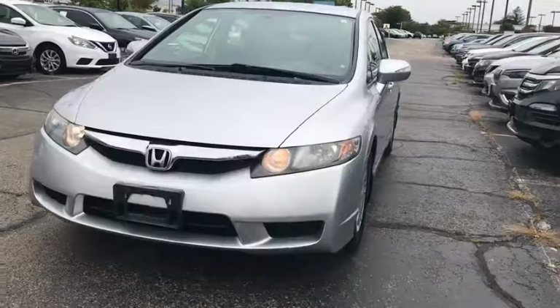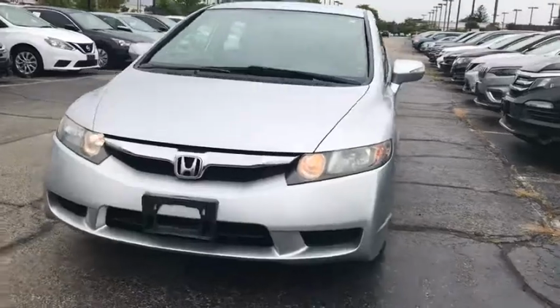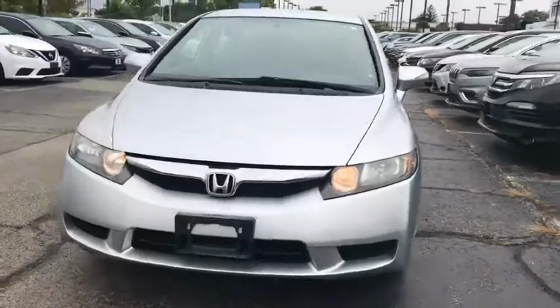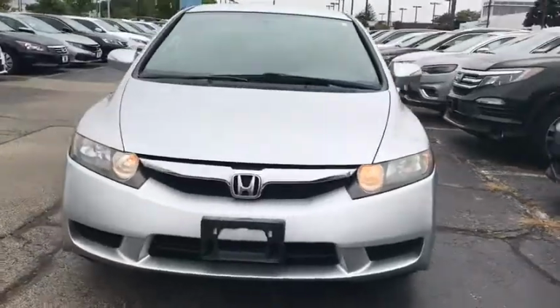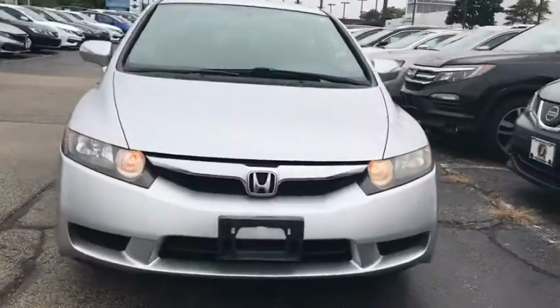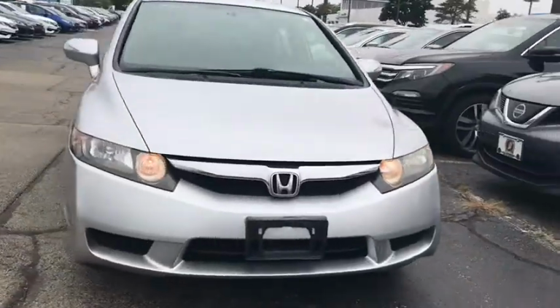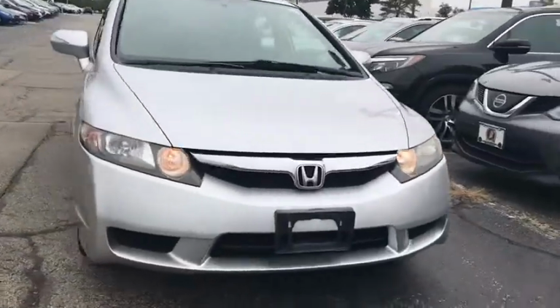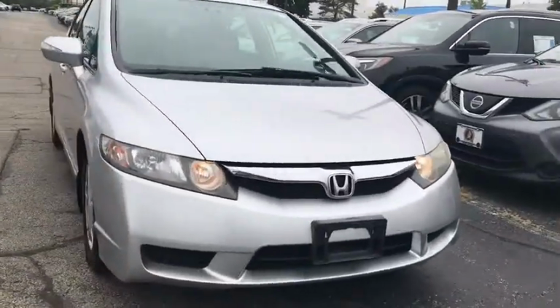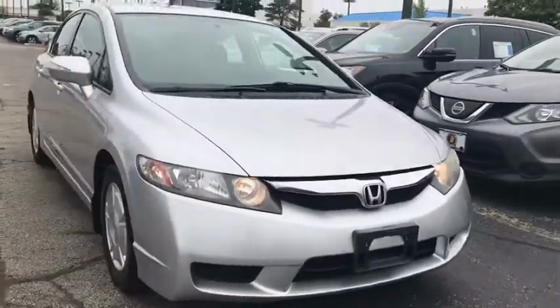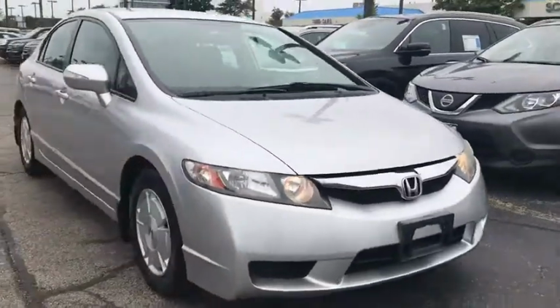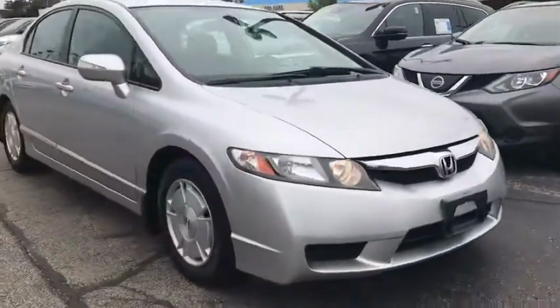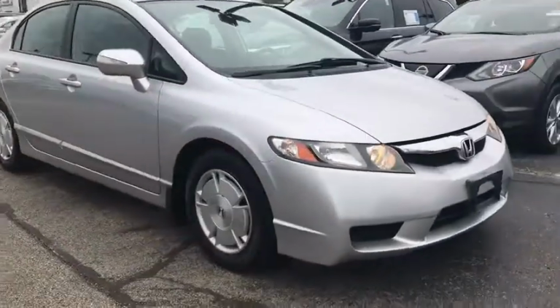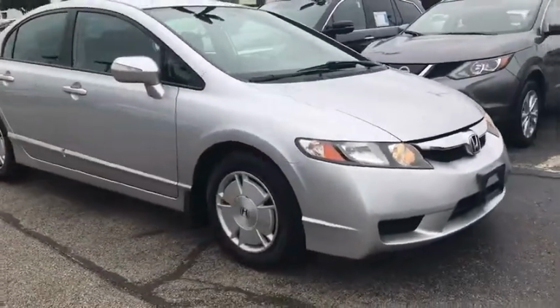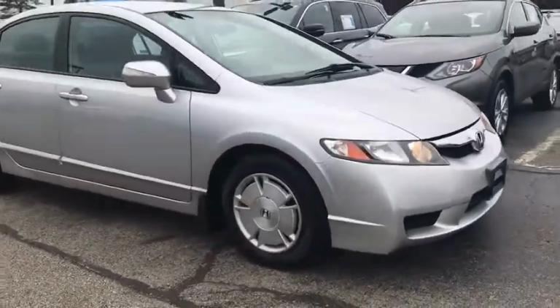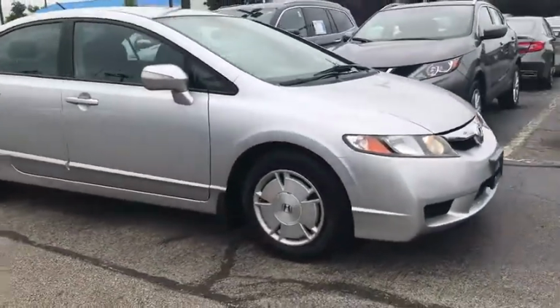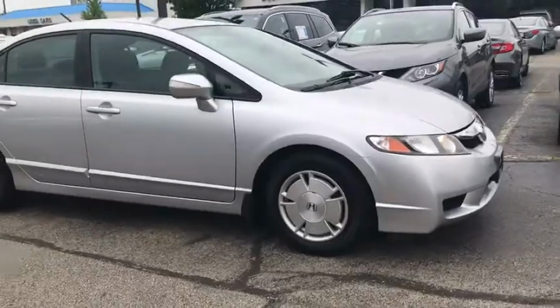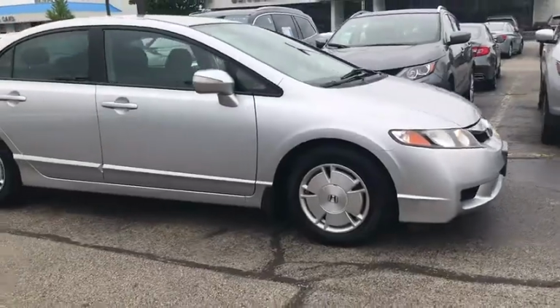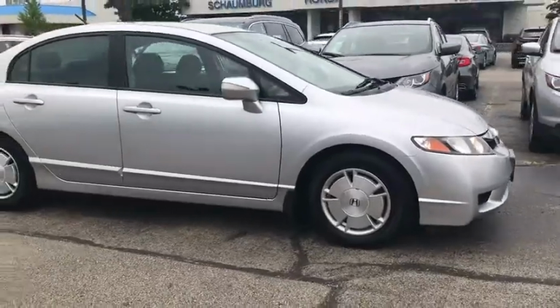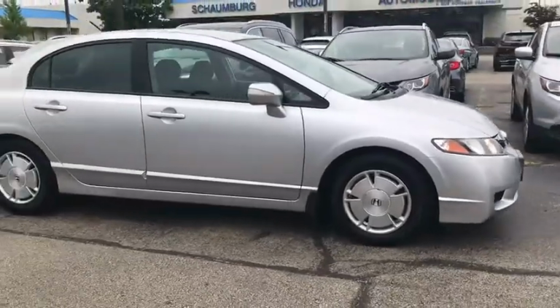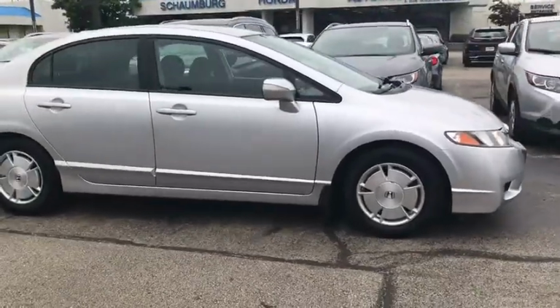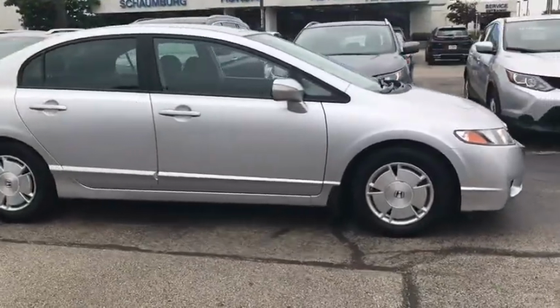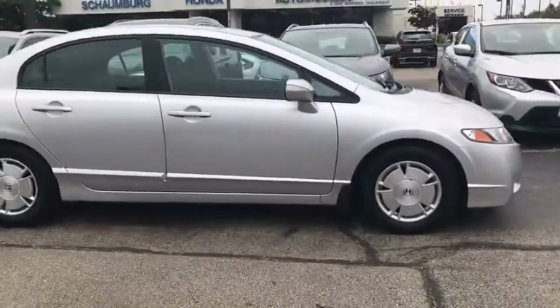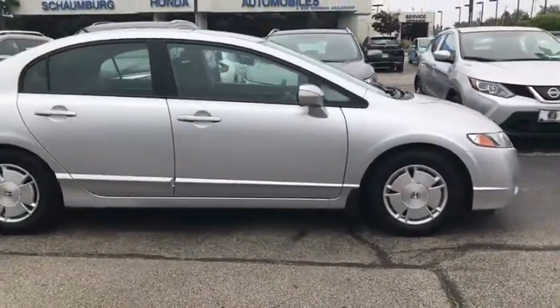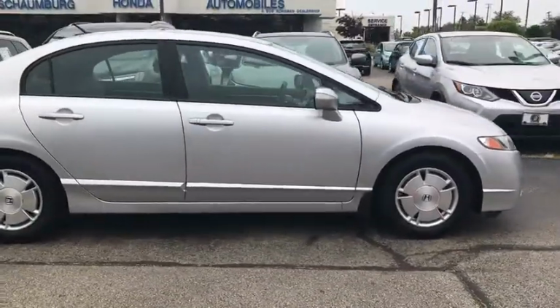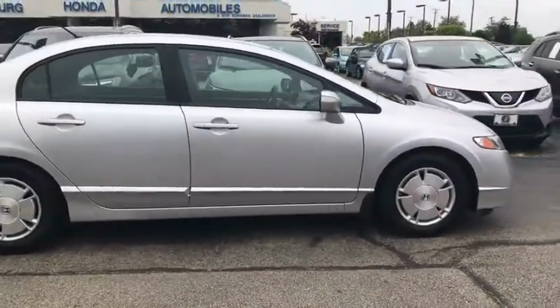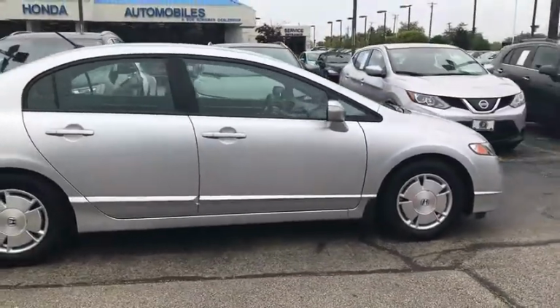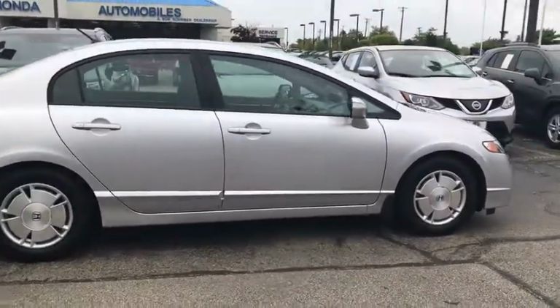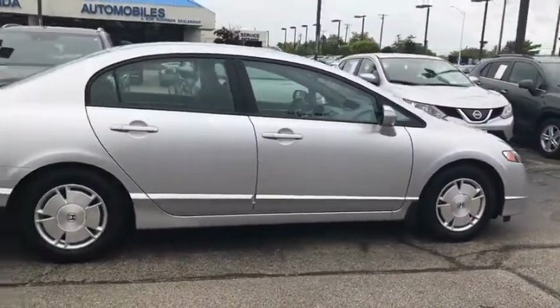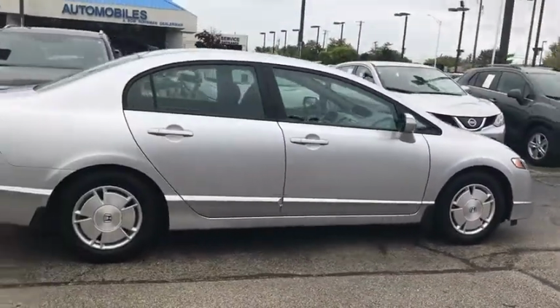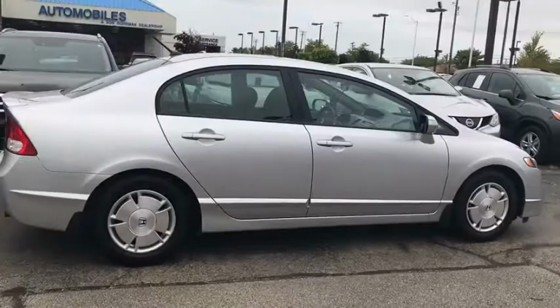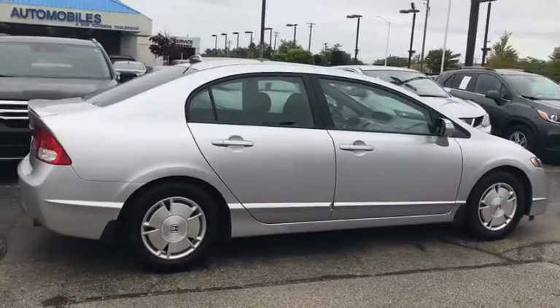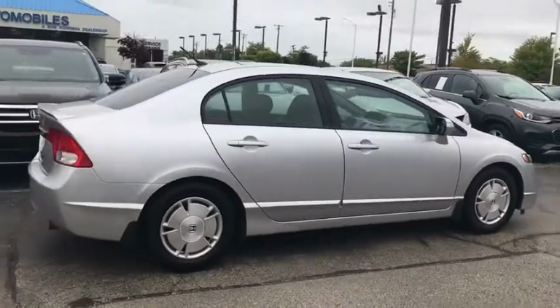Take a ride in the 2009 Honda Civic. Honda Civic: practical, awesome gas mileage, and incredibly reliable. This vehicle has less than 65,000 miles.